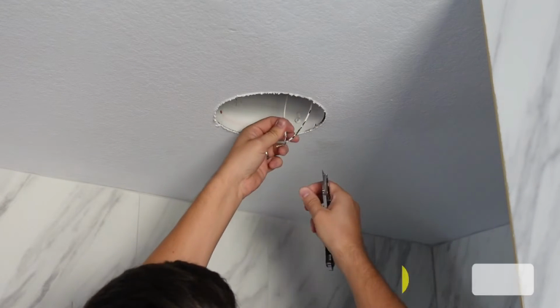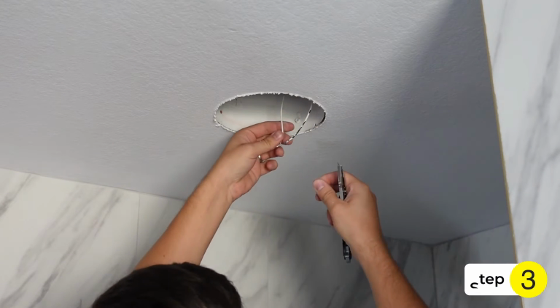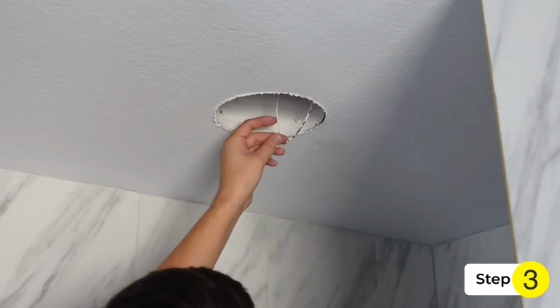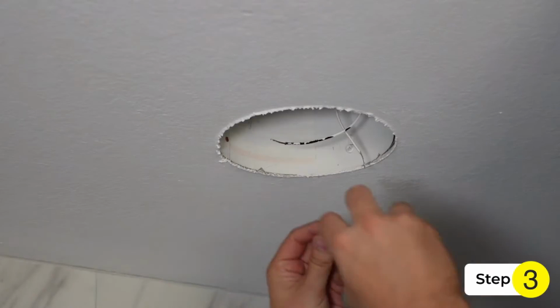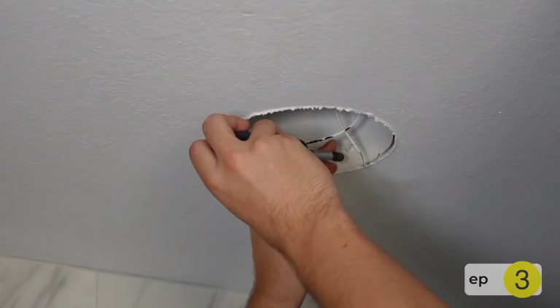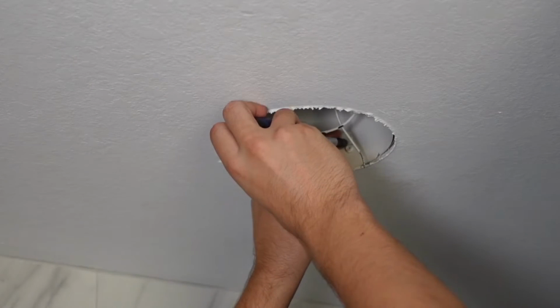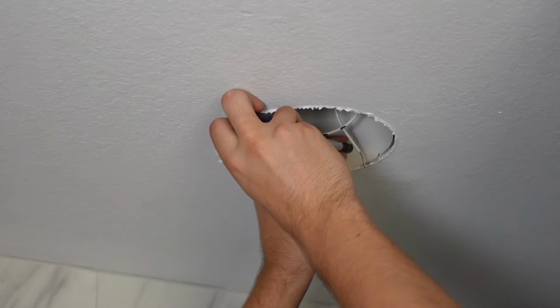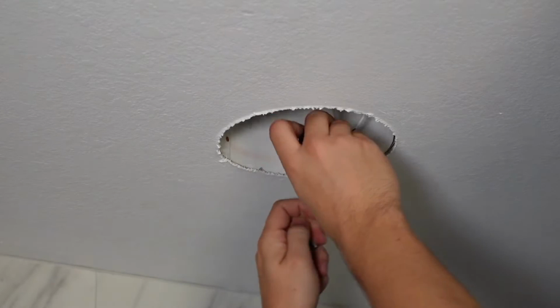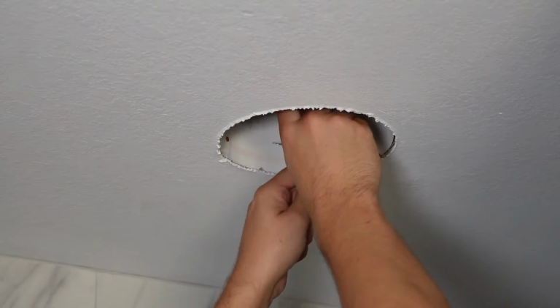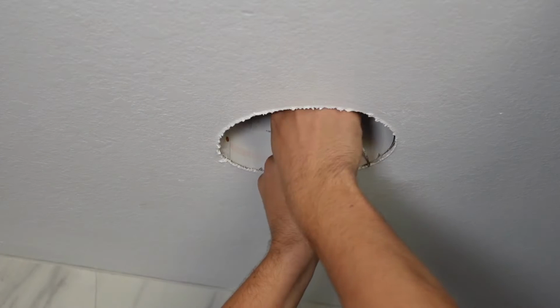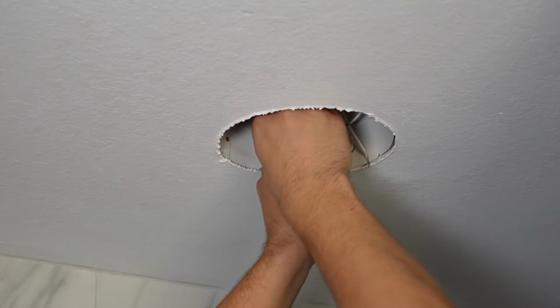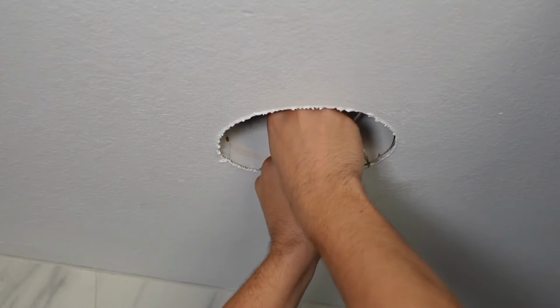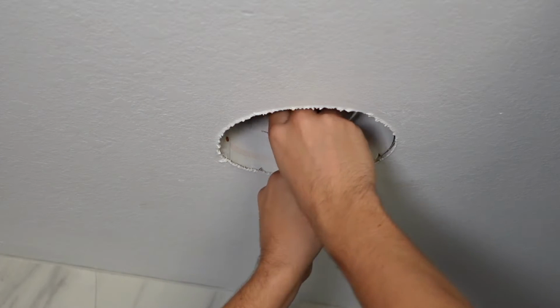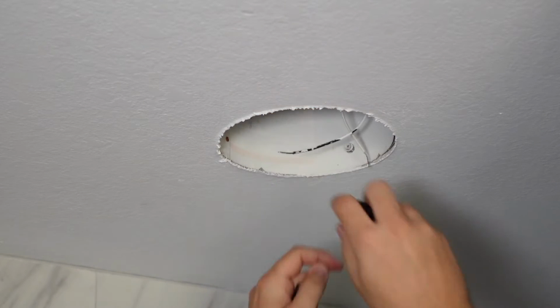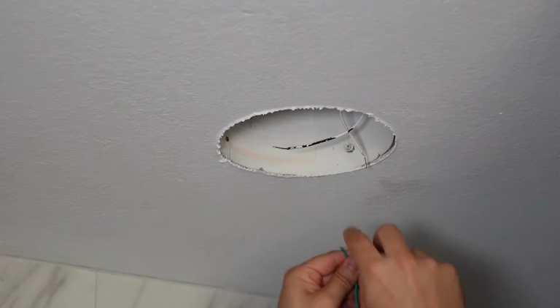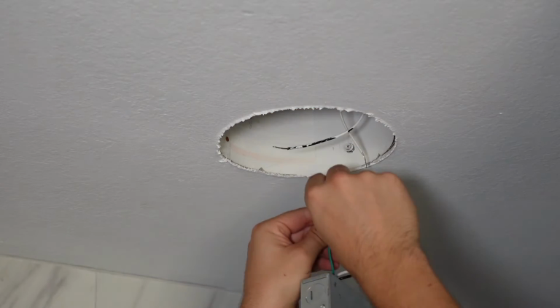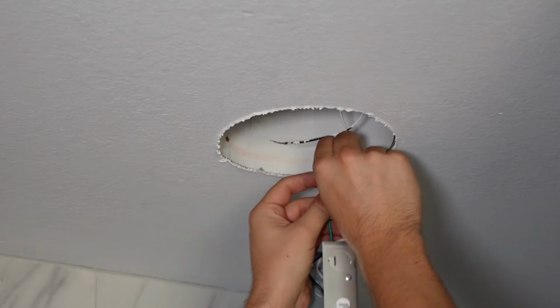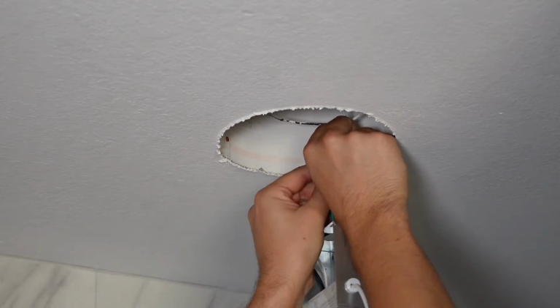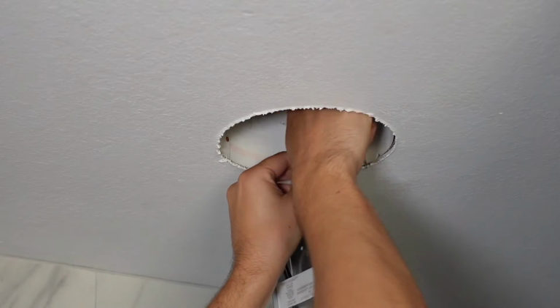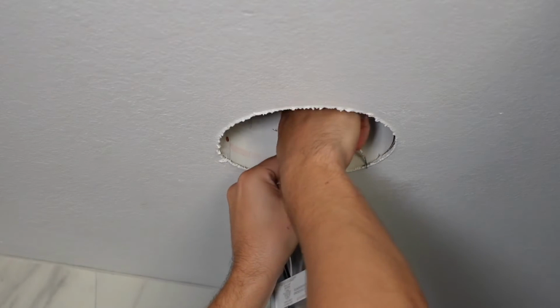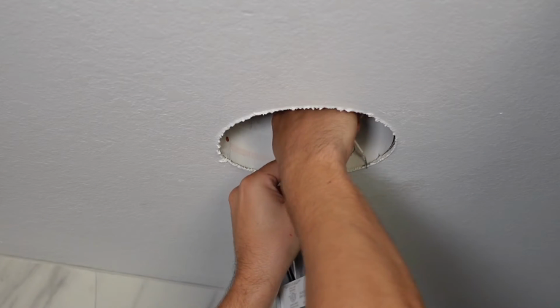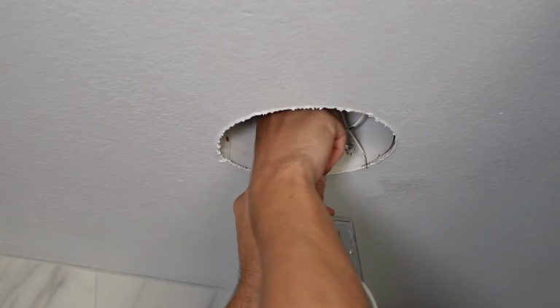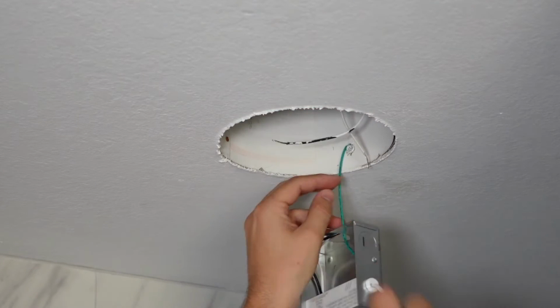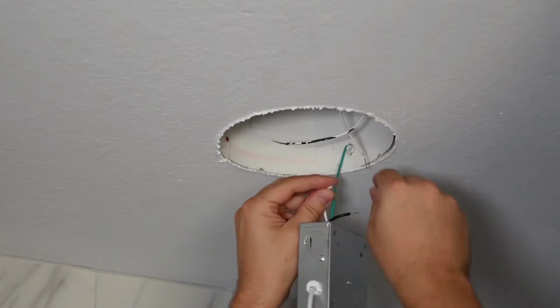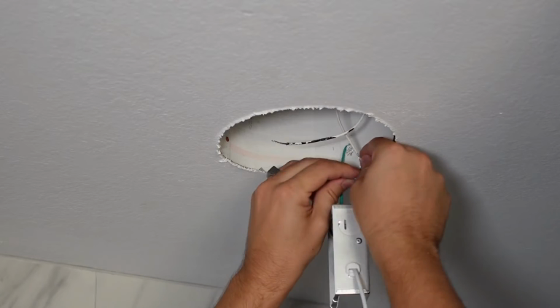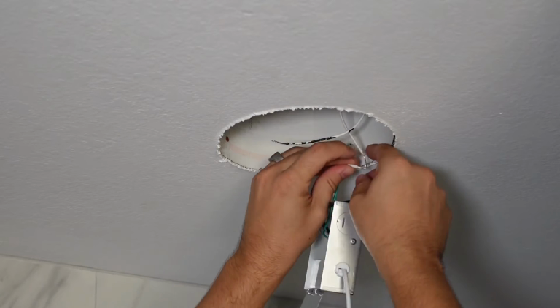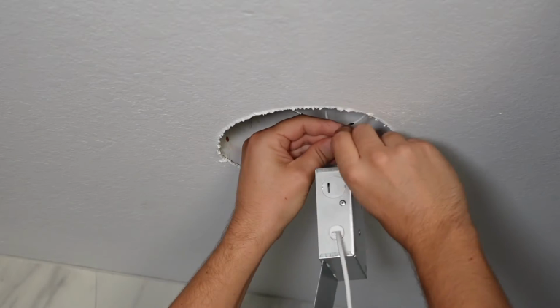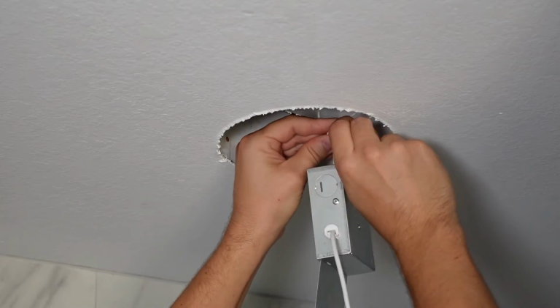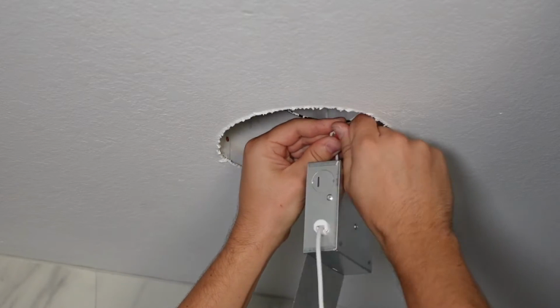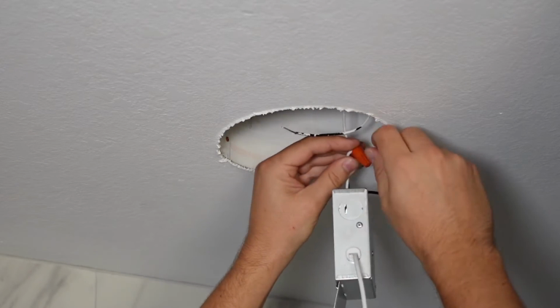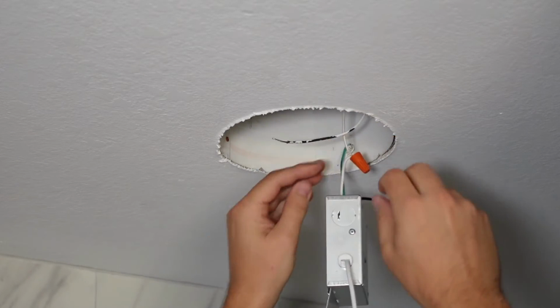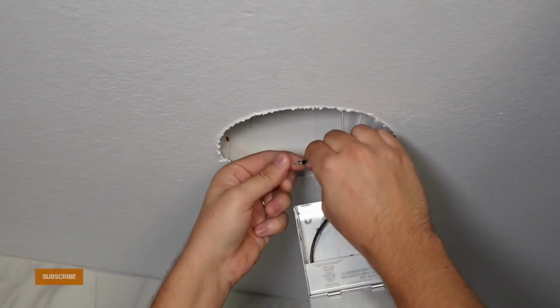Step 3: loosen the screw on the housing of the metal can so you can connect the green ground wire to it. Then use wire nuts and connect the white wire to the white wire and the black wire to the black wire.